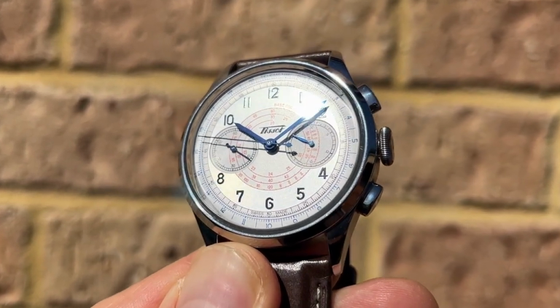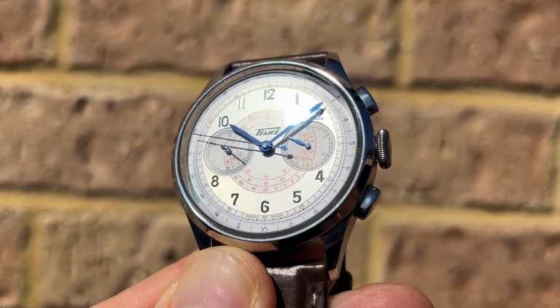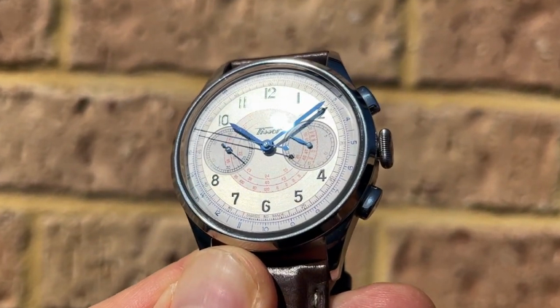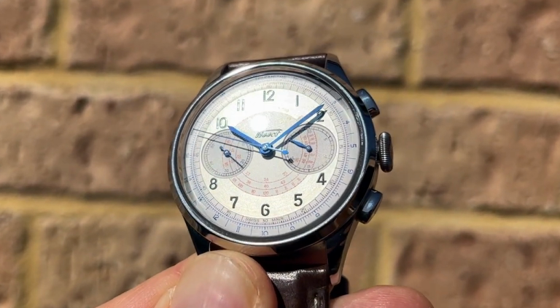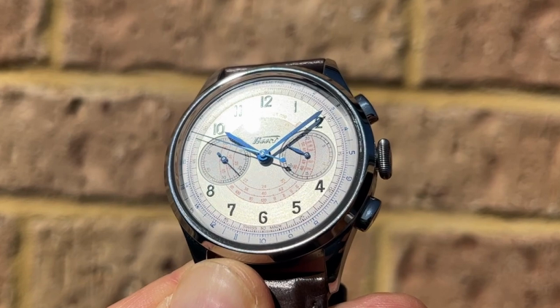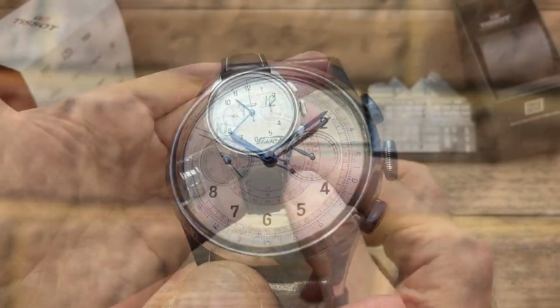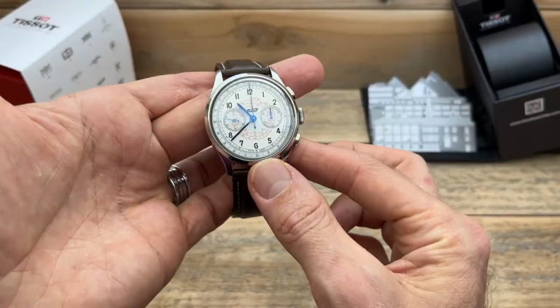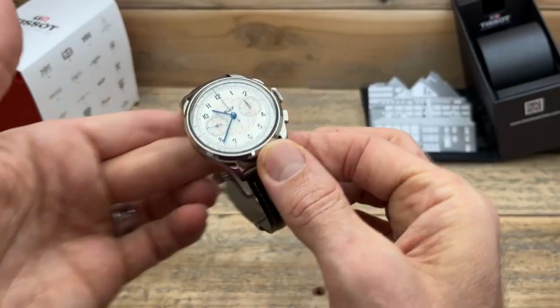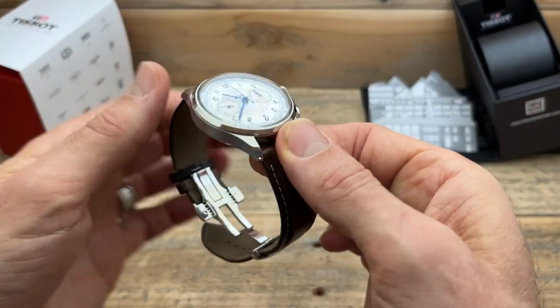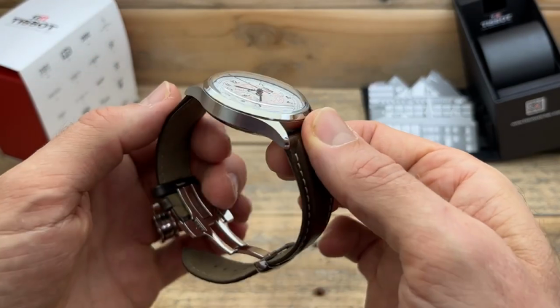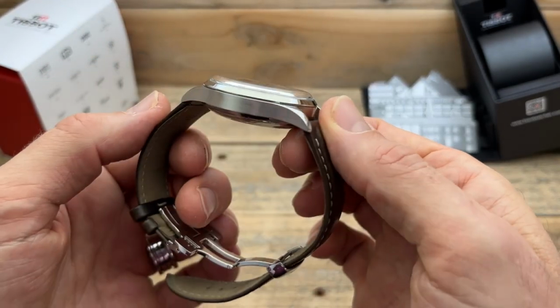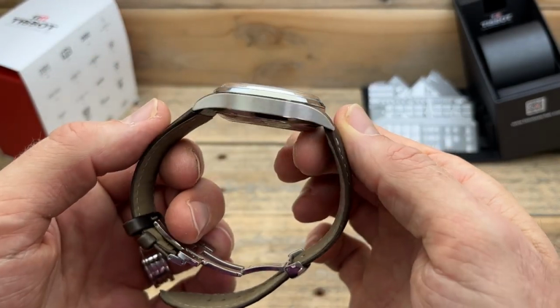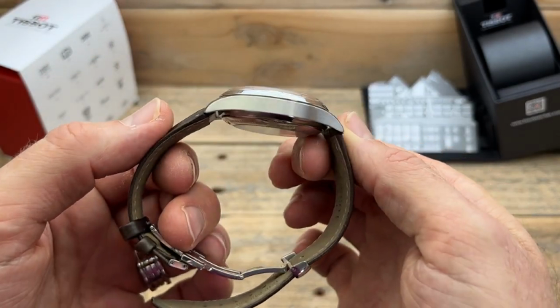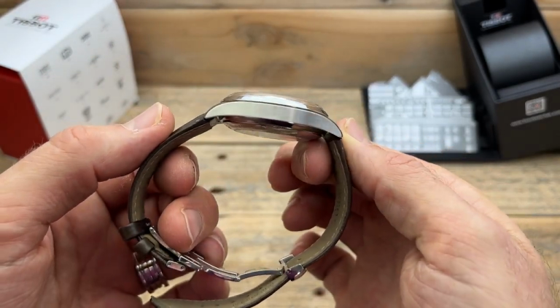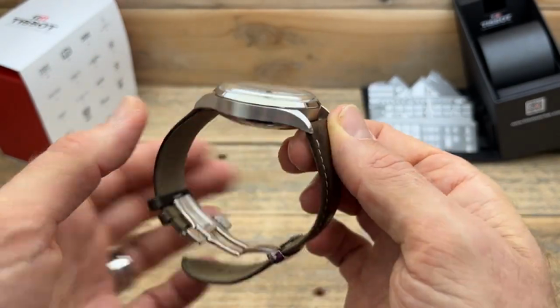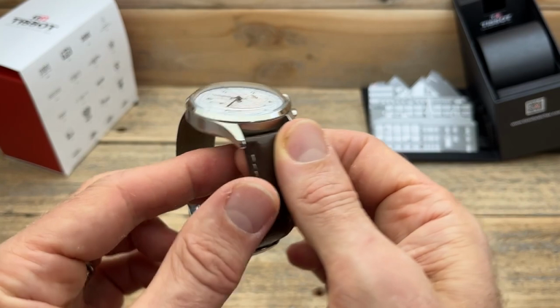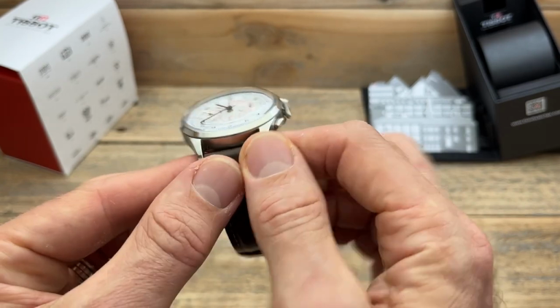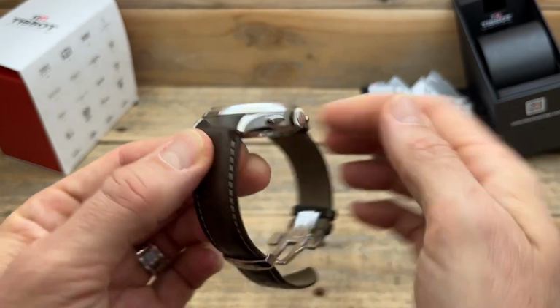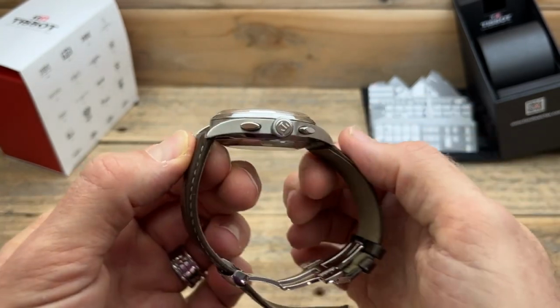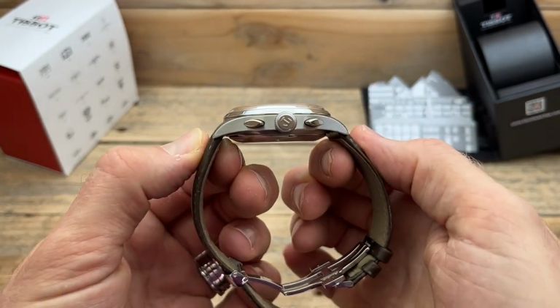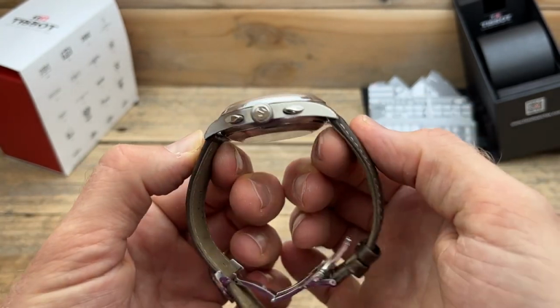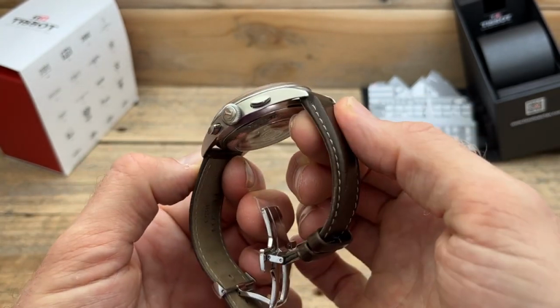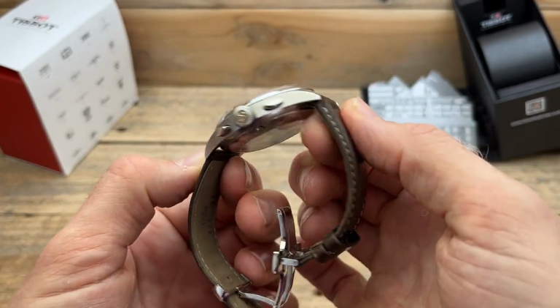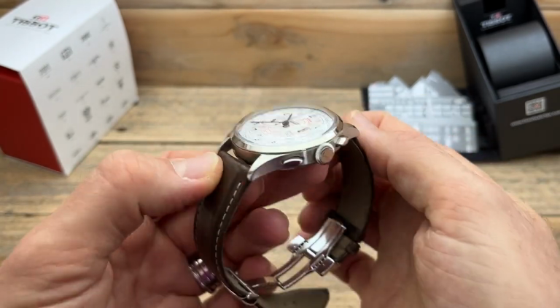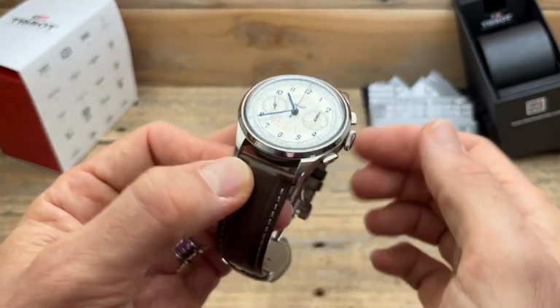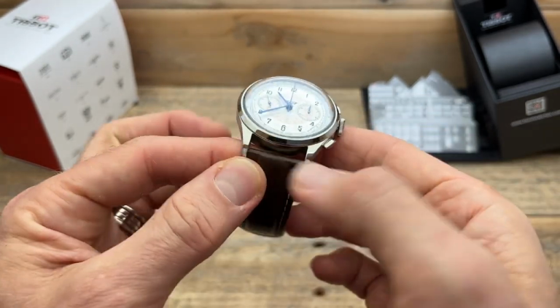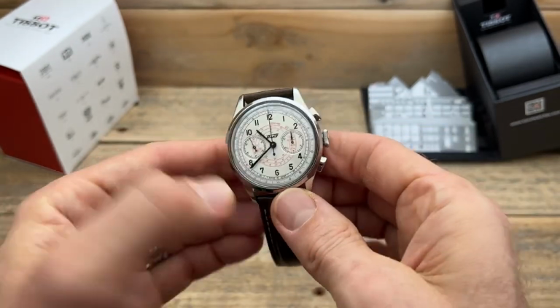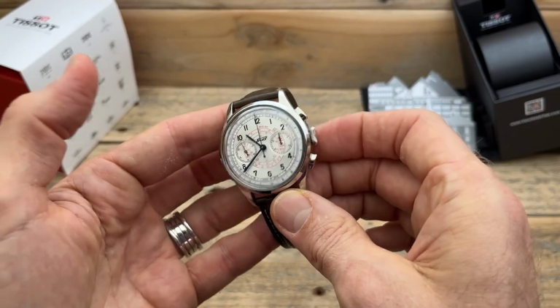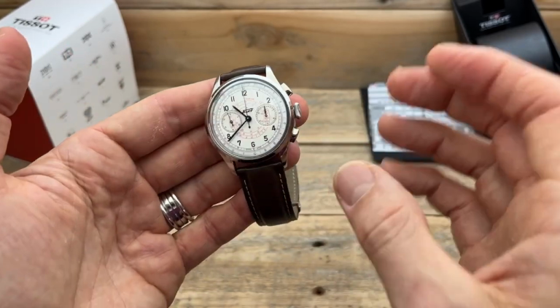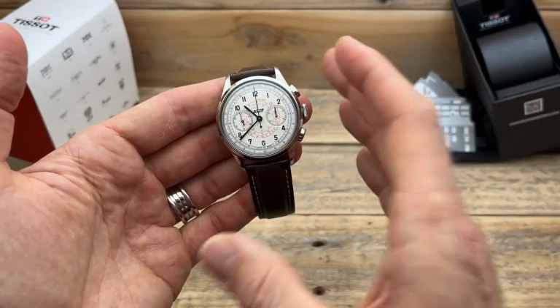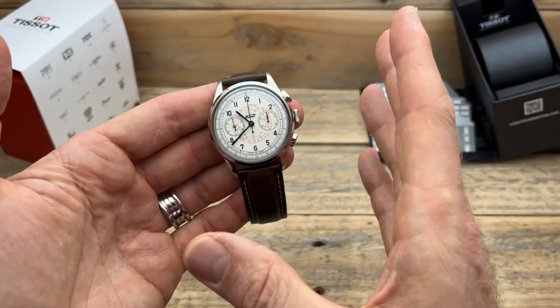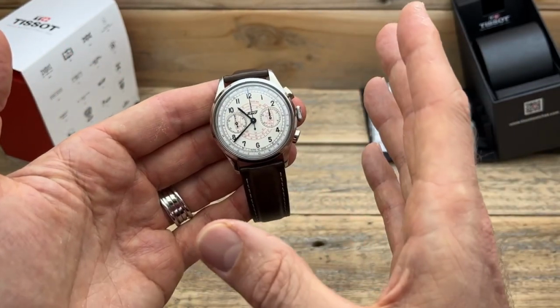That incredible look is backed up by incredible quality, and that's the second thing that stood out to me. This watch is made as well as any other watch in my collection — more expensive watches, other watches that I've handled. It is made in a way that really blows me away. It feels like I'm really wearing a luxury watch.